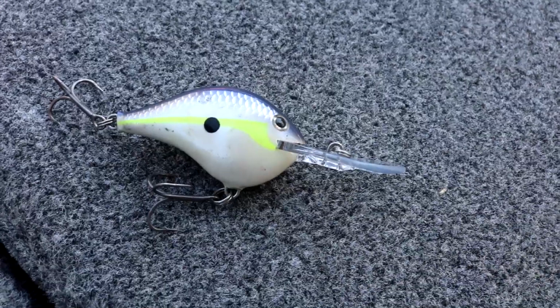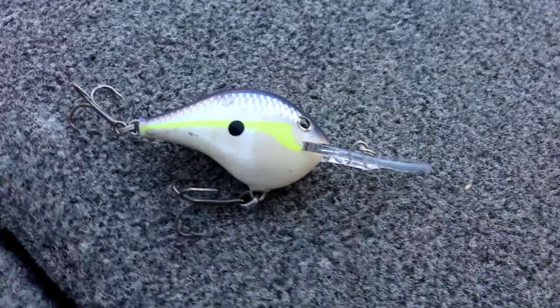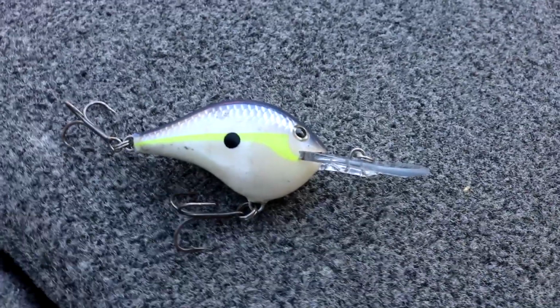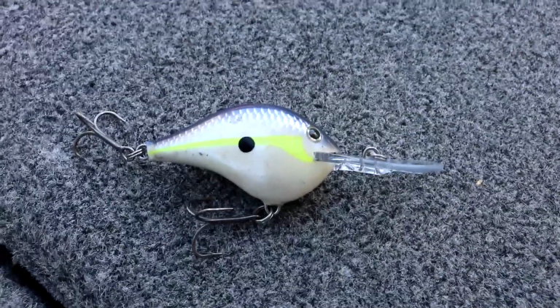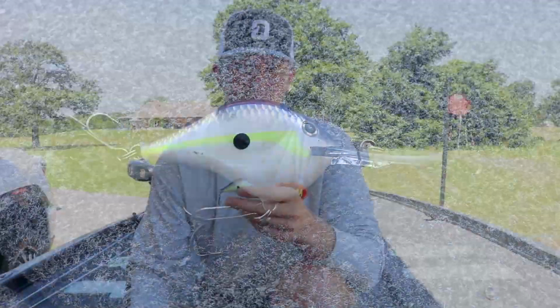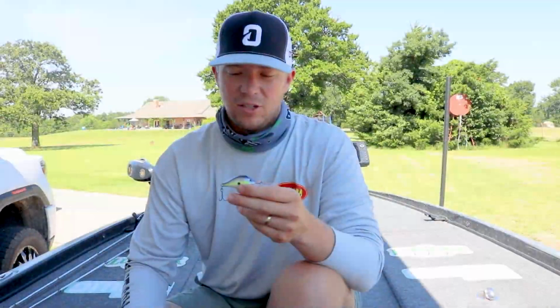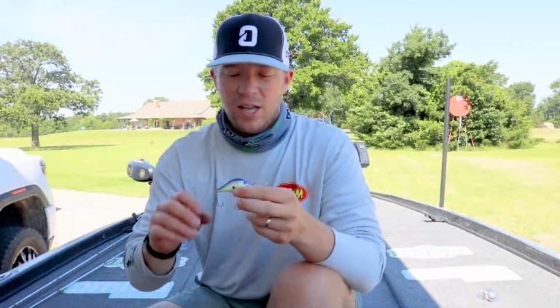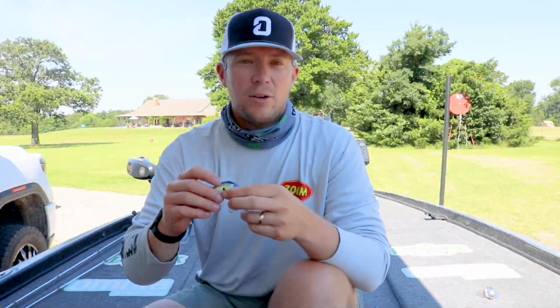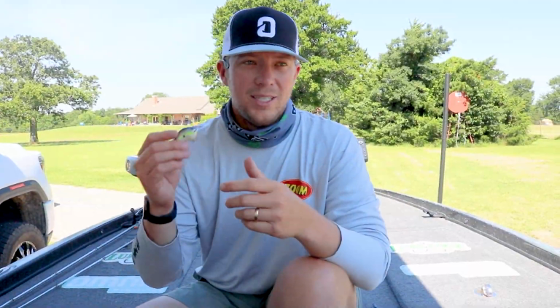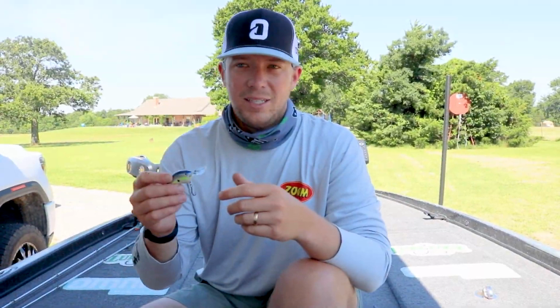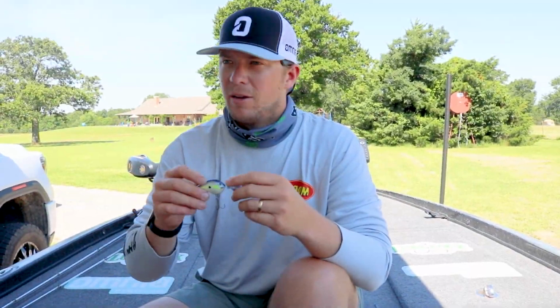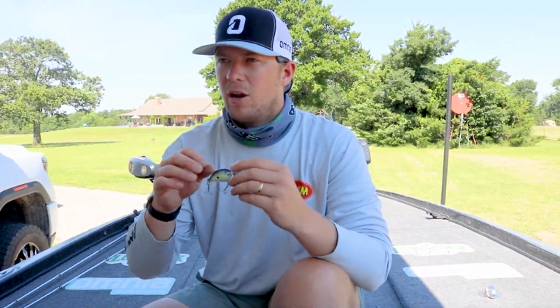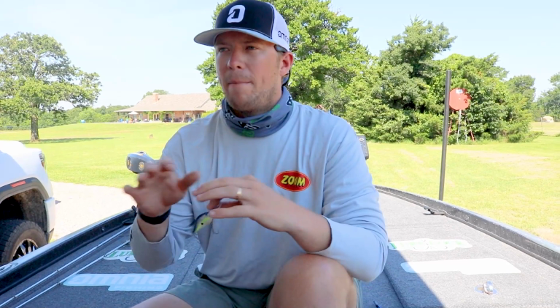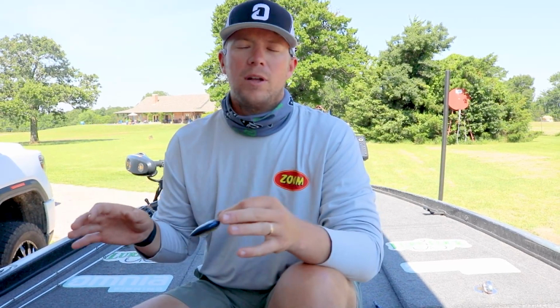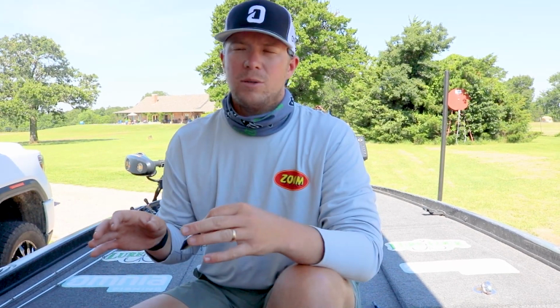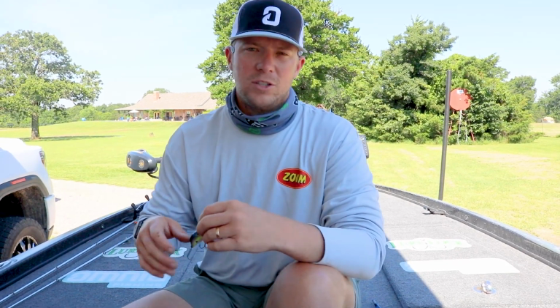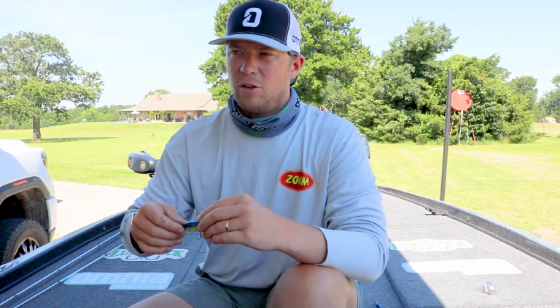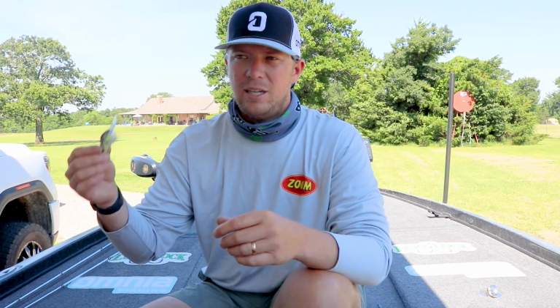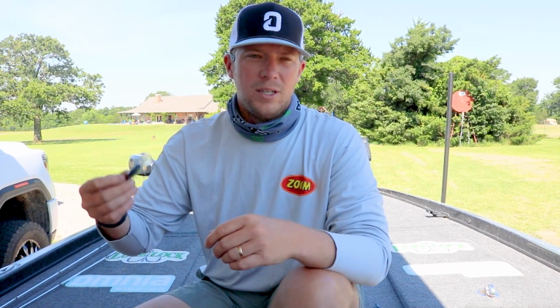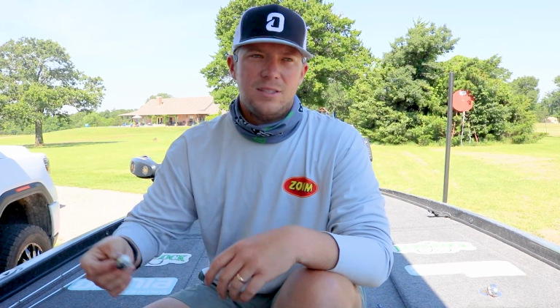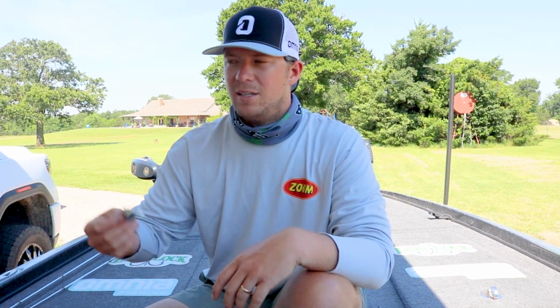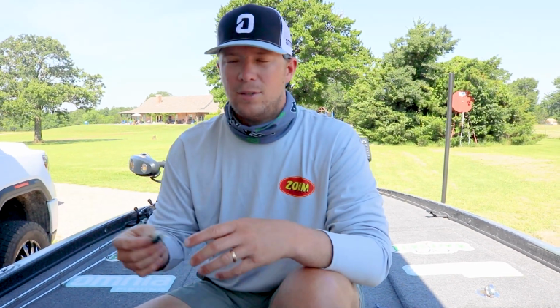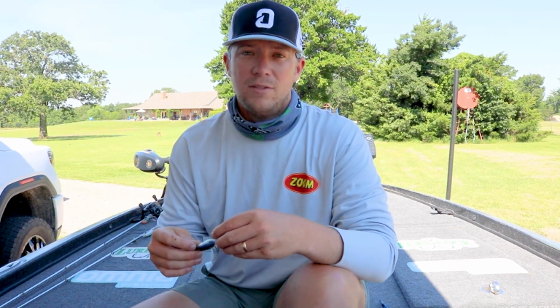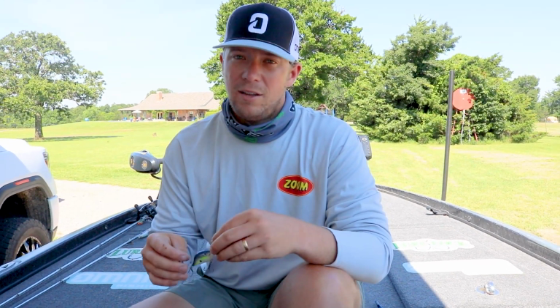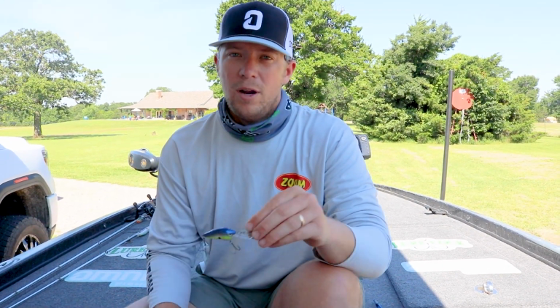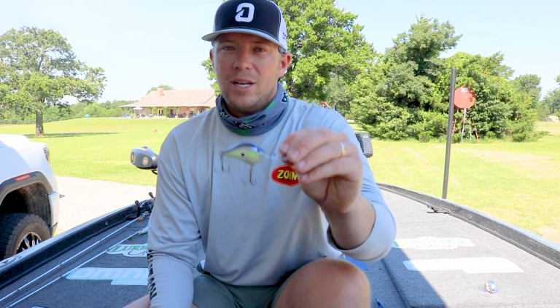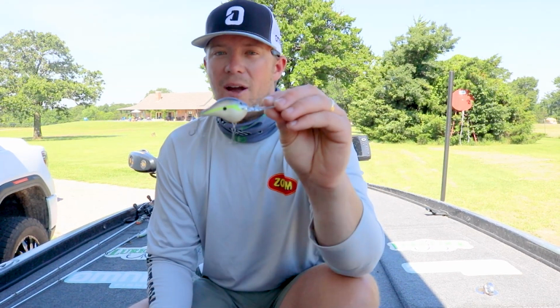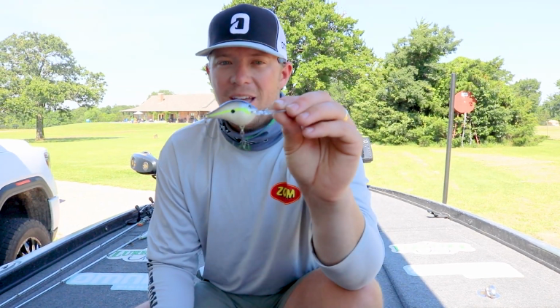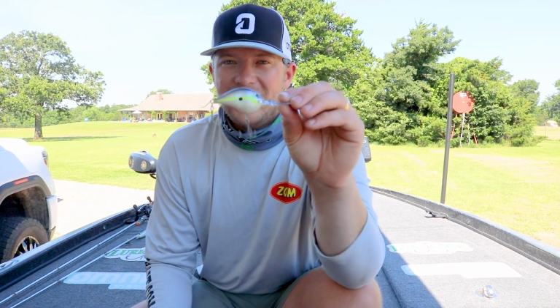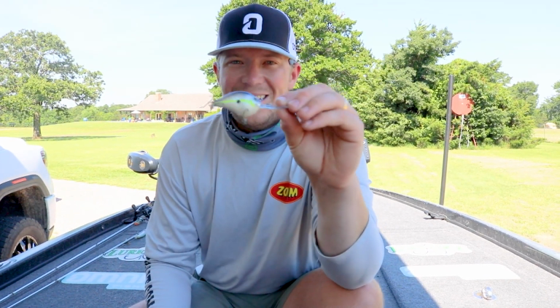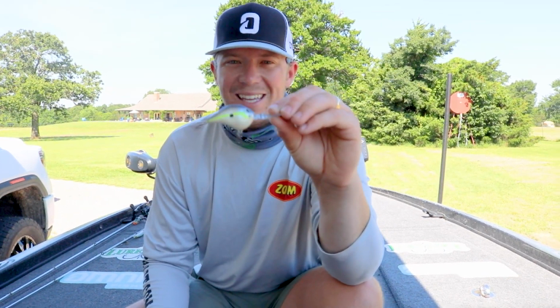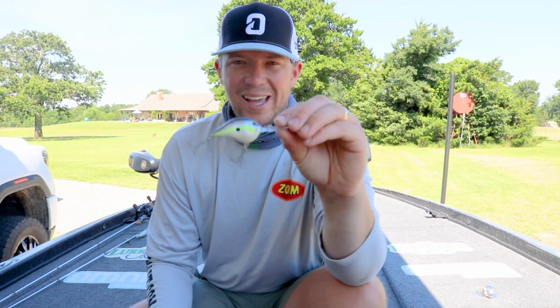We know how many thousands of fish the DT-6 has caught, and the great DT-10 — both extremely fish catchers — all the way to DT-14, DT-16, DT-20, even the DT-4. We now have the DT-8.